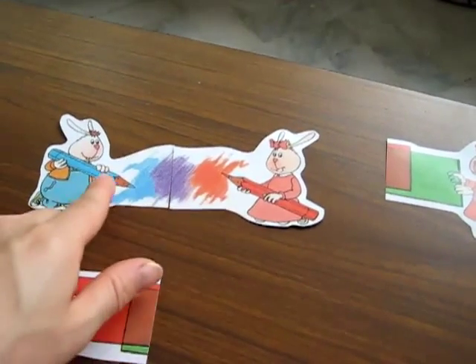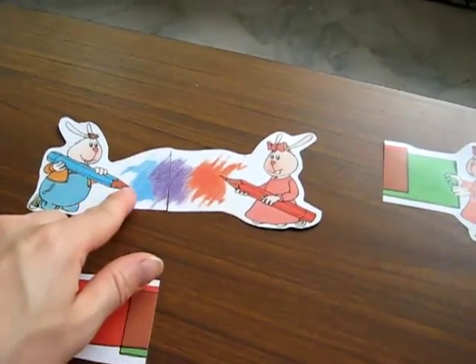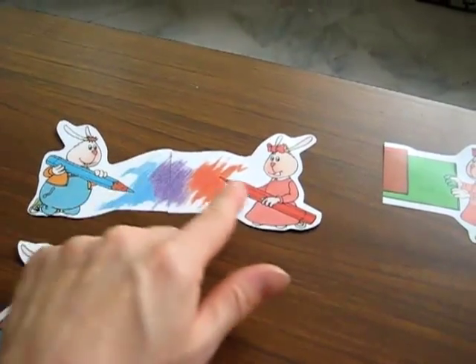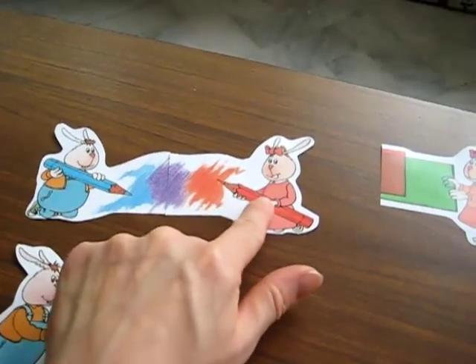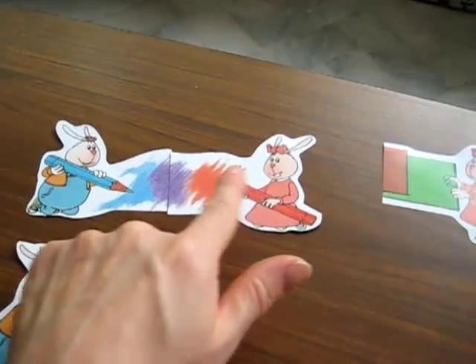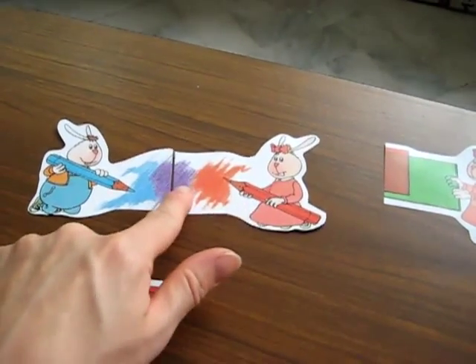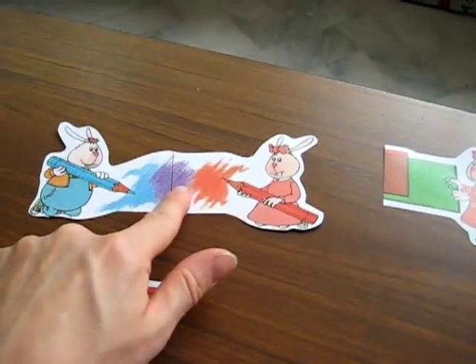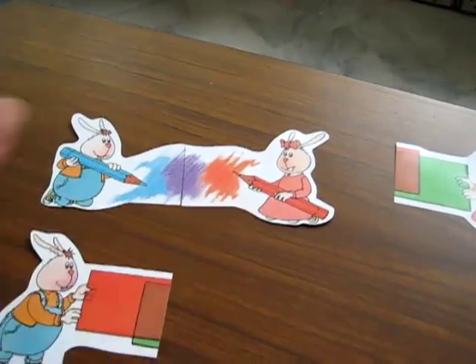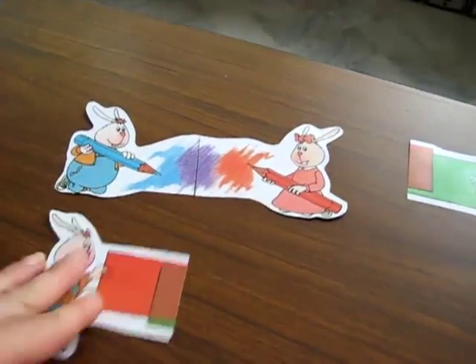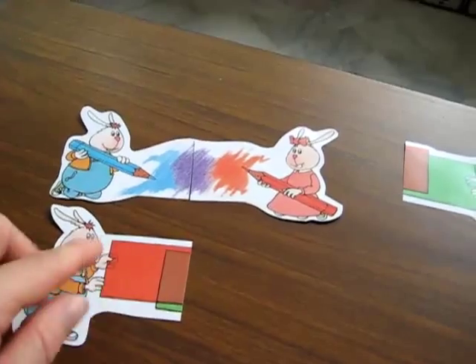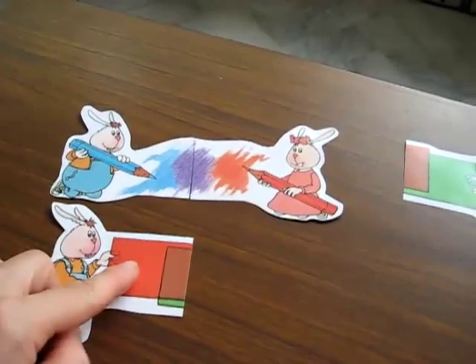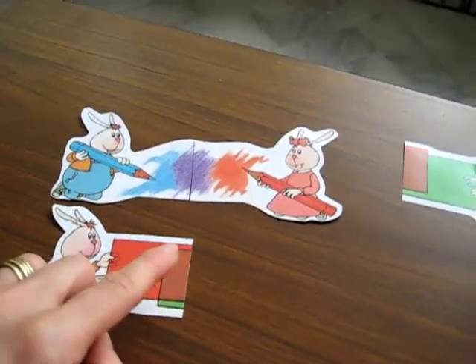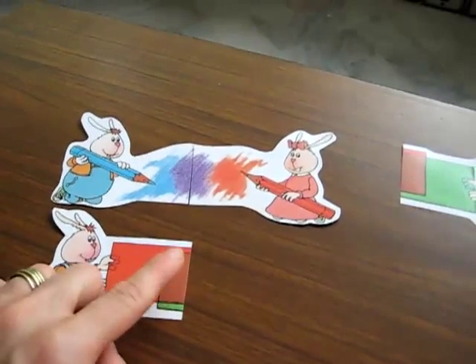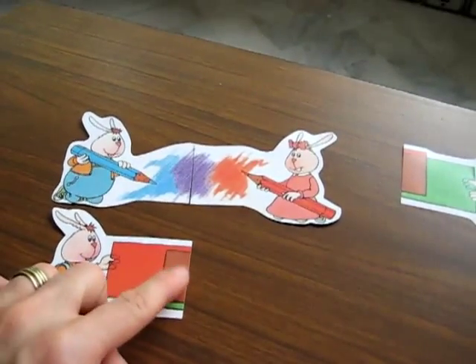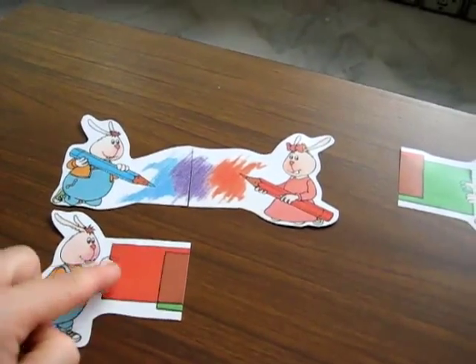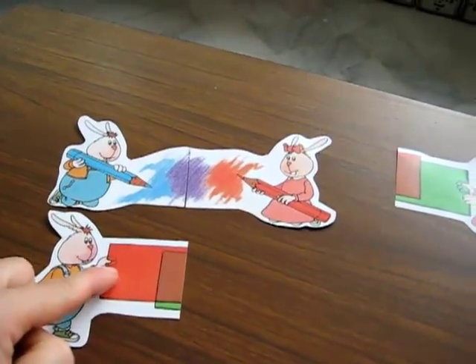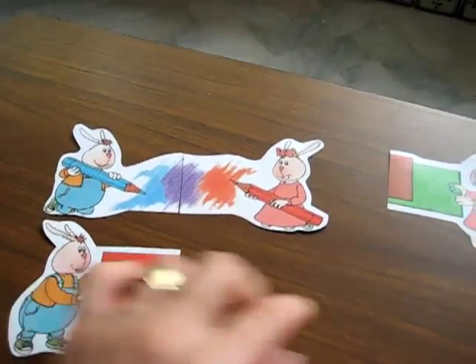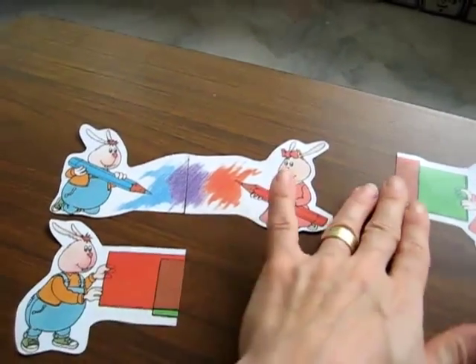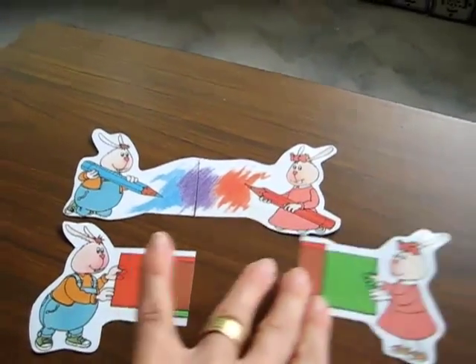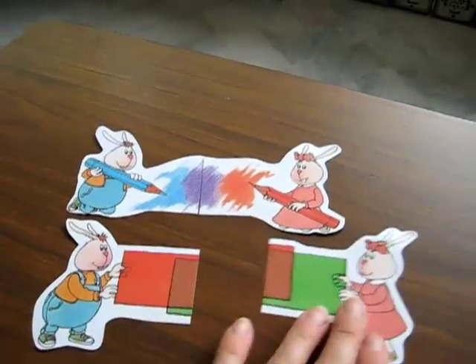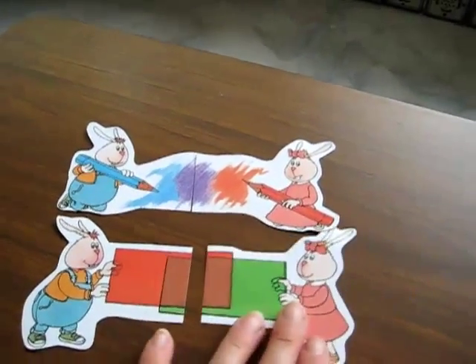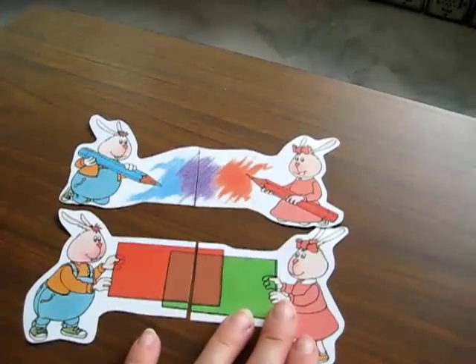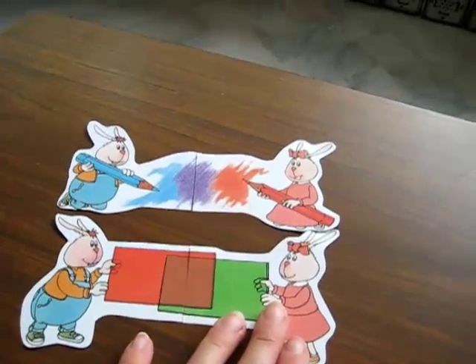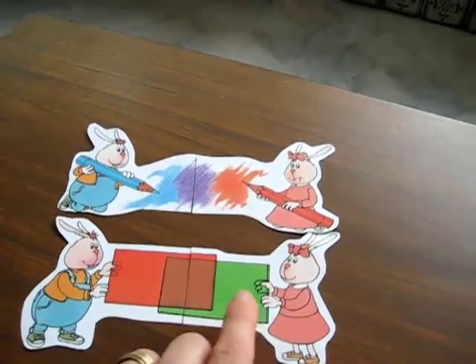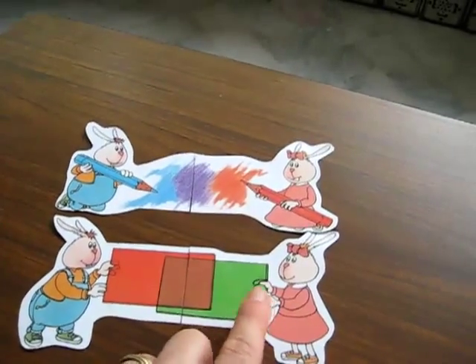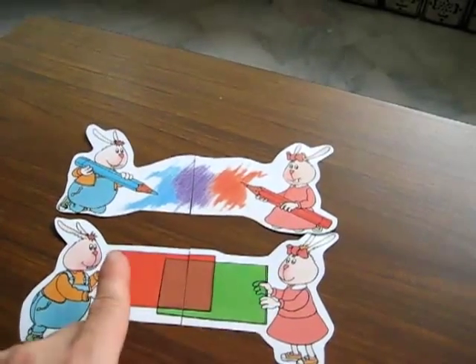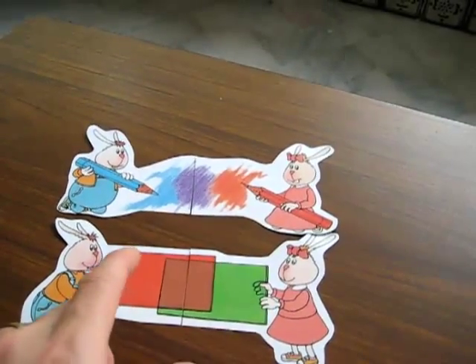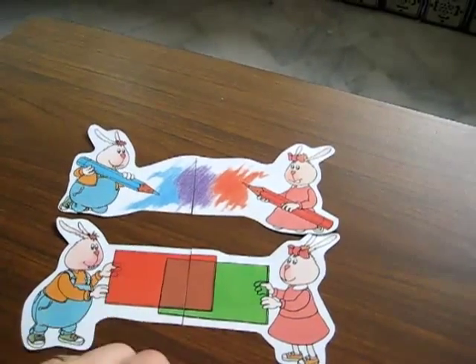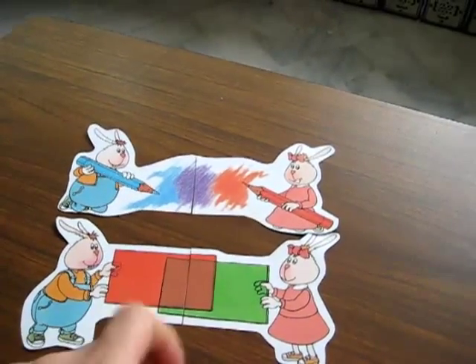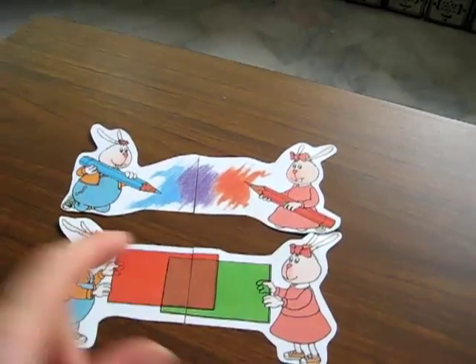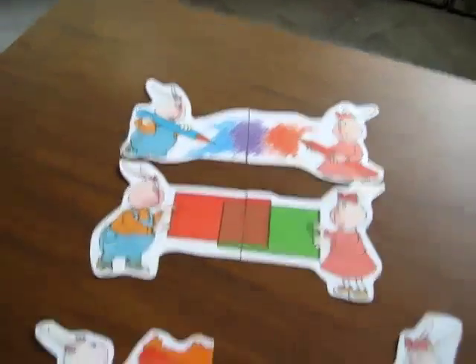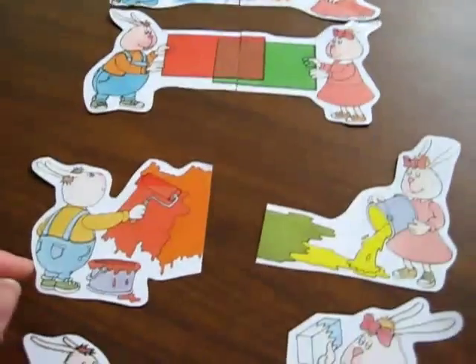Blue and red together make purple. What makes brown? Red and green — green and red. You mix it together and it makes the color brown.